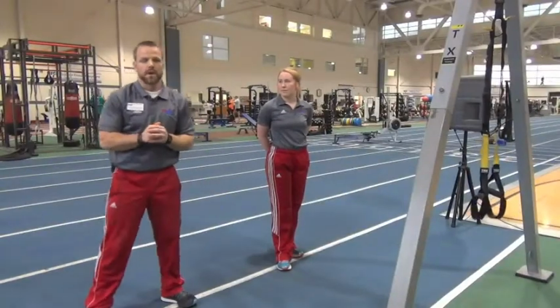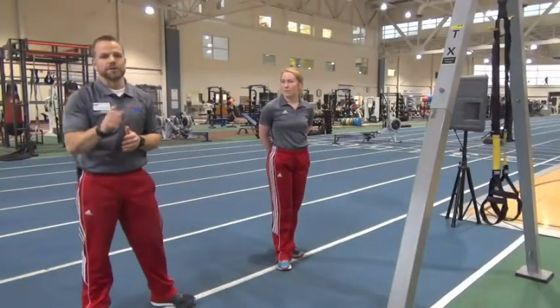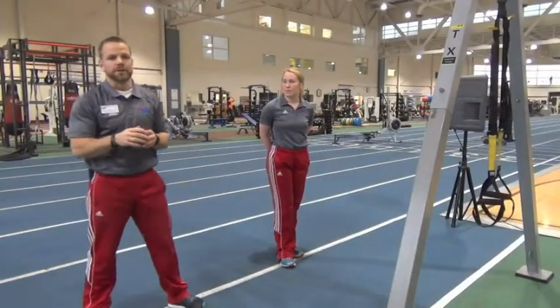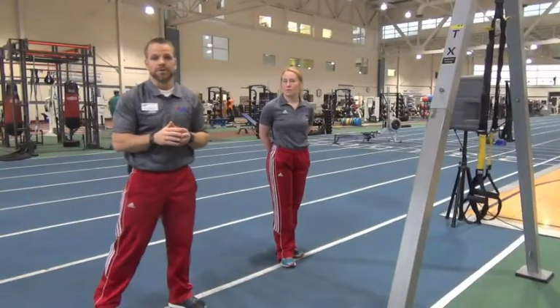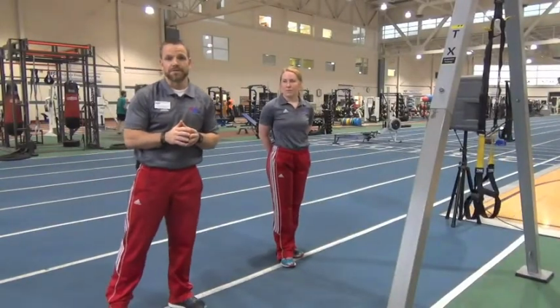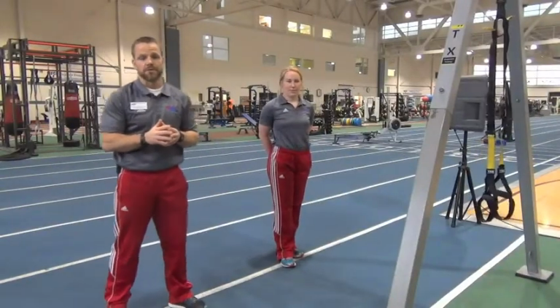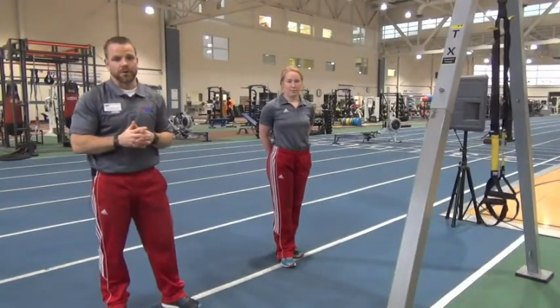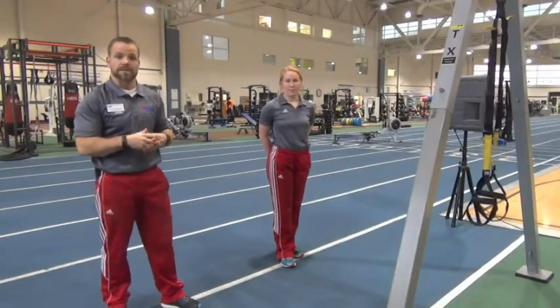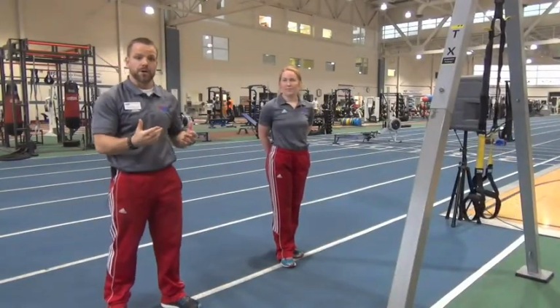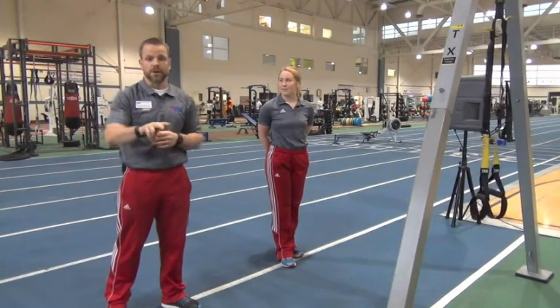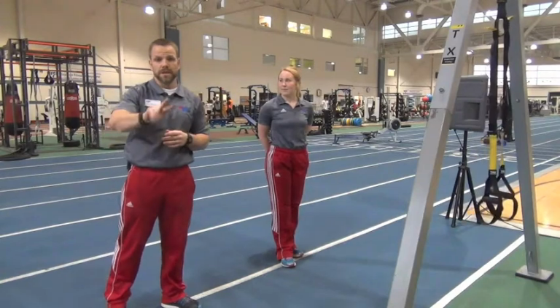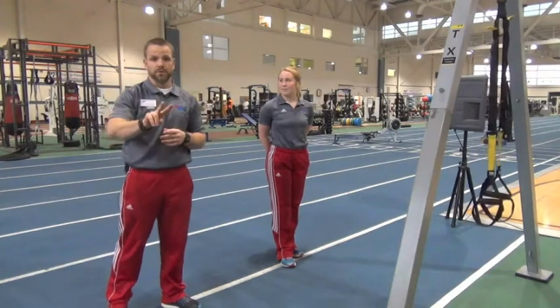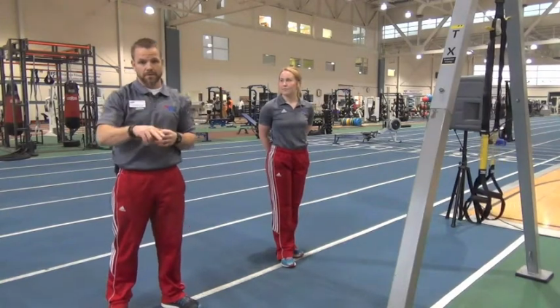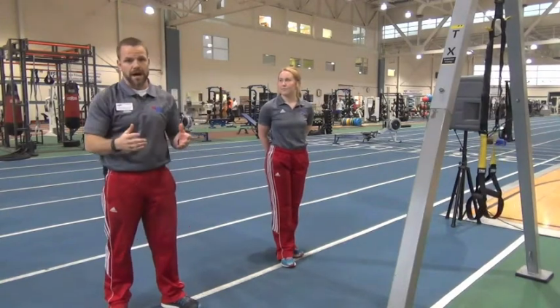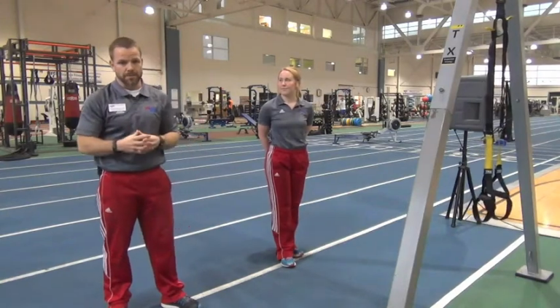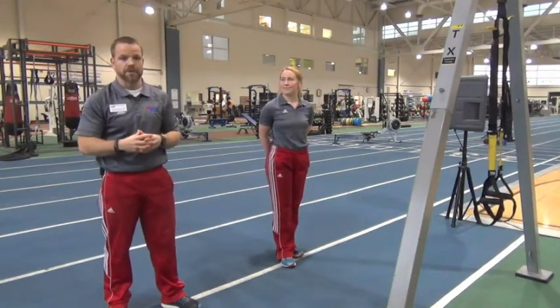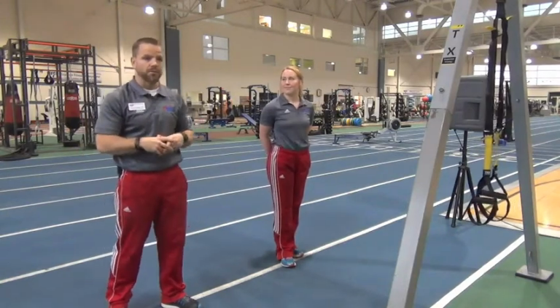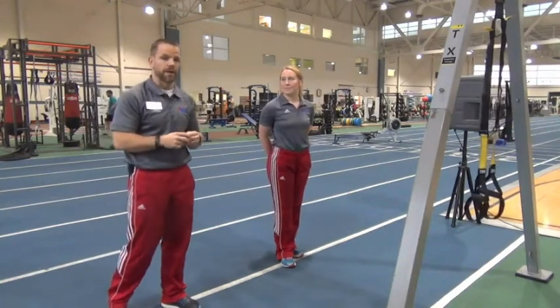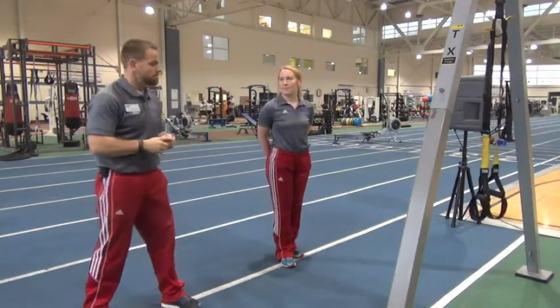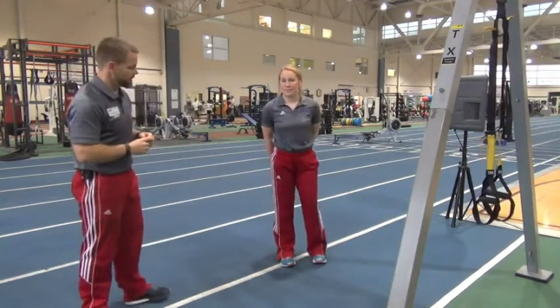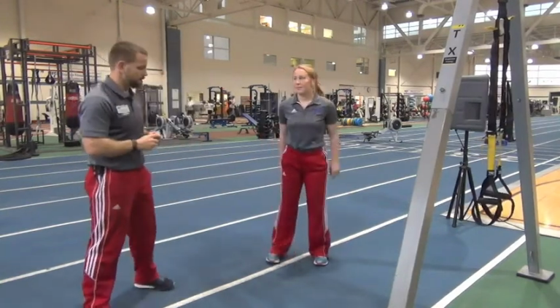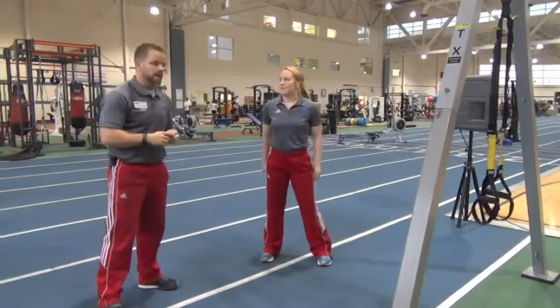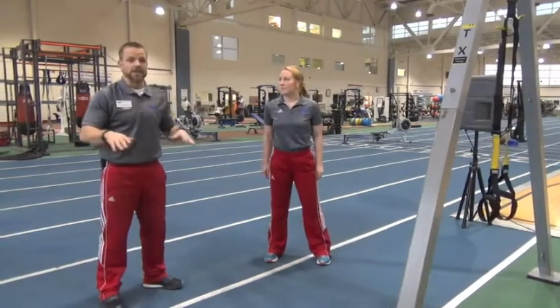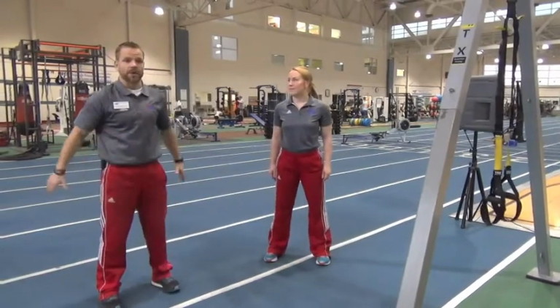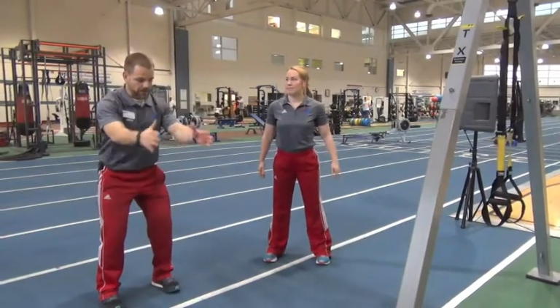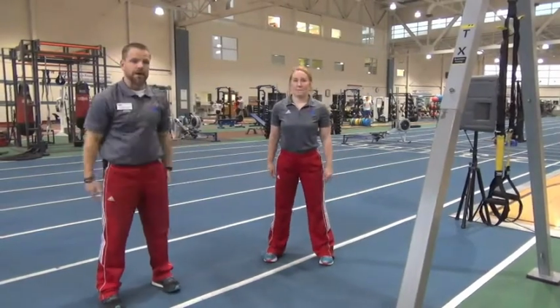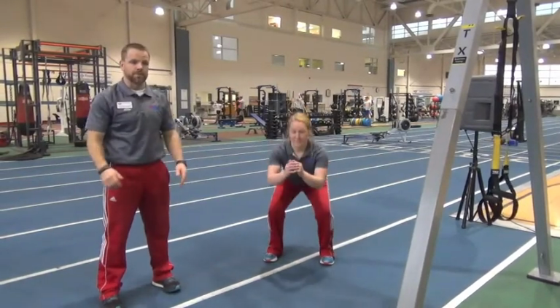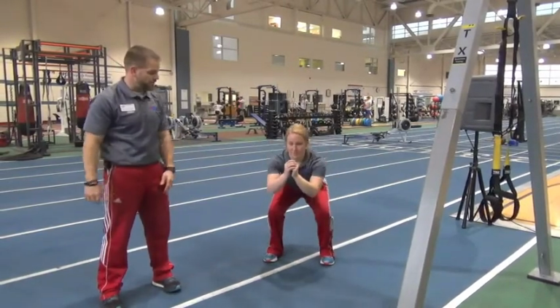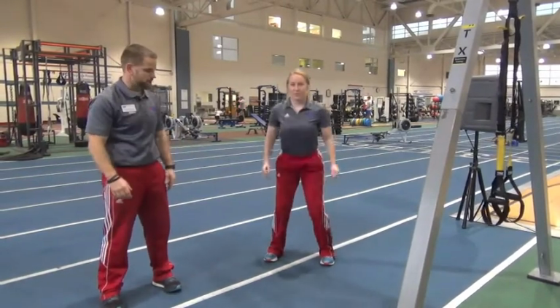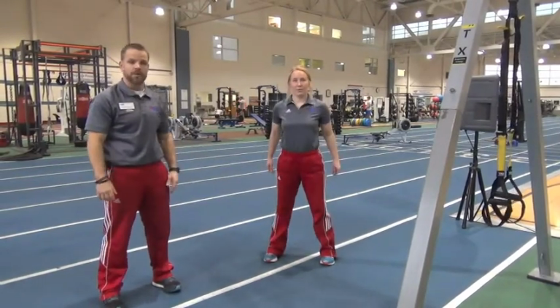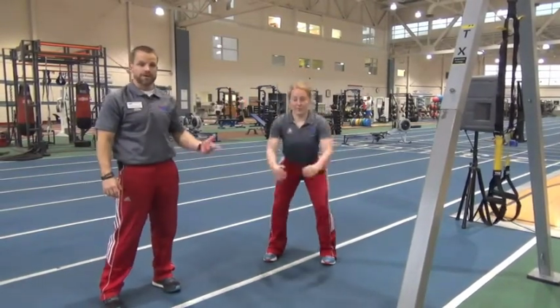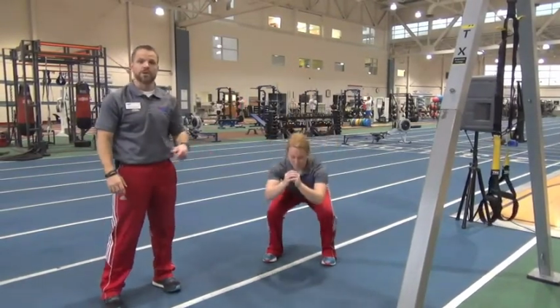You just completed your 2,015 meters on the rower. Now it's time to come over. You're going to complete two rounds of these bodyweight movements. We're going to start with 20 bodyweight squats. Hands go anywhere you want — they should come out for a little bit of counterbalance, just like so.